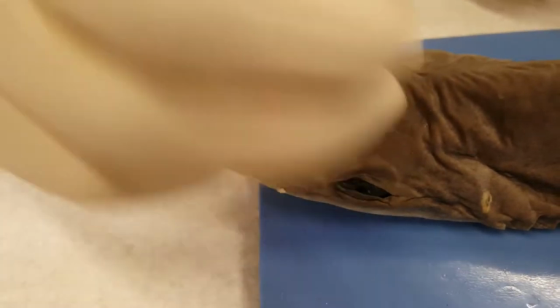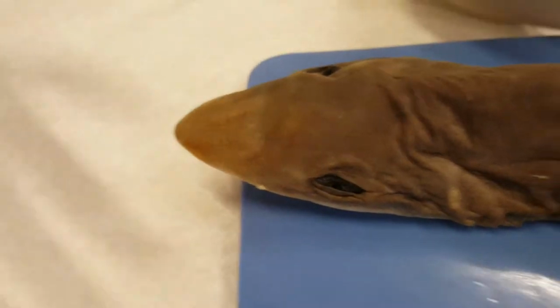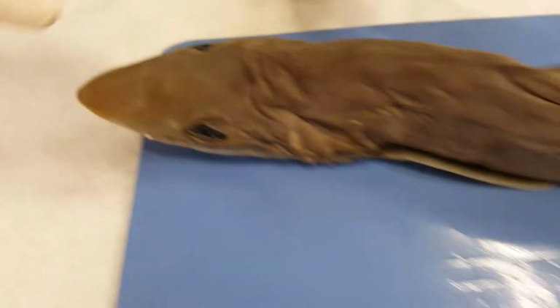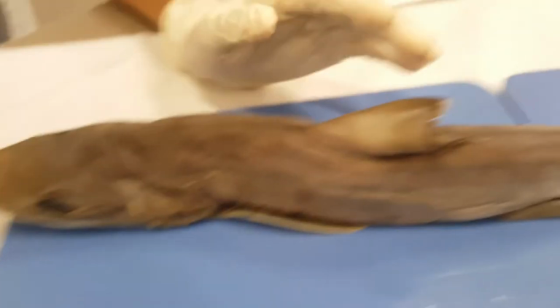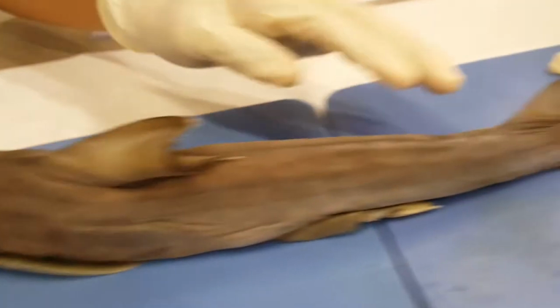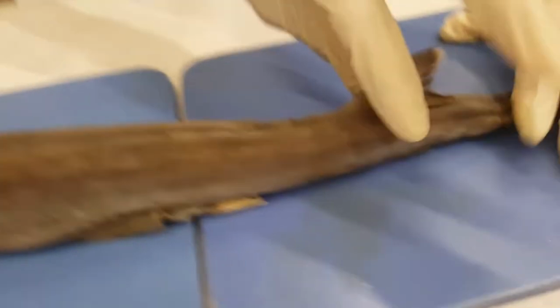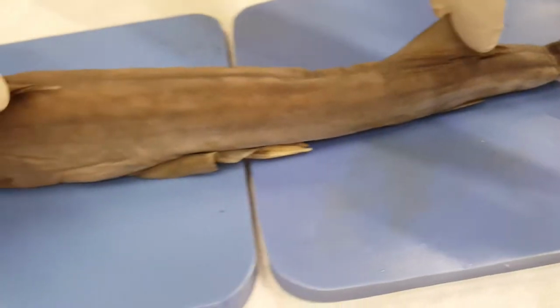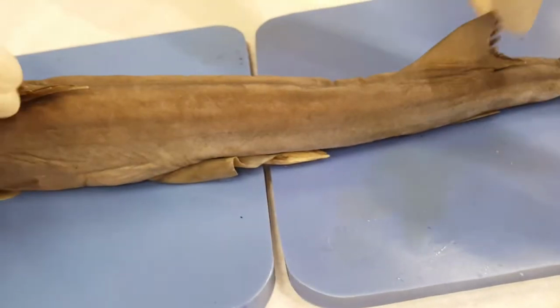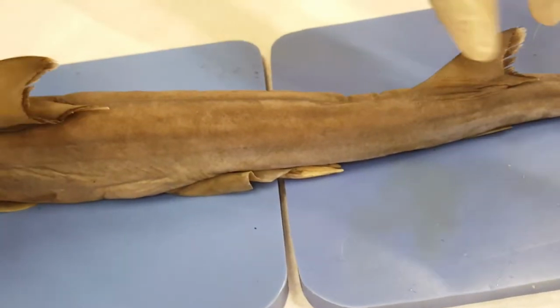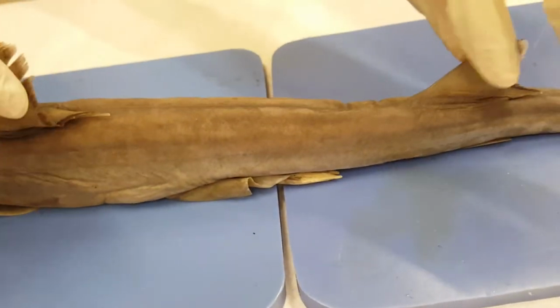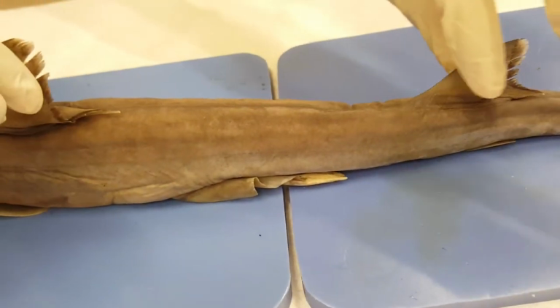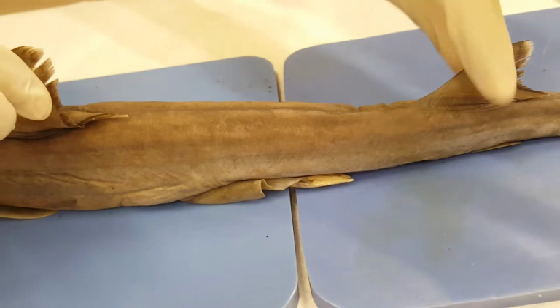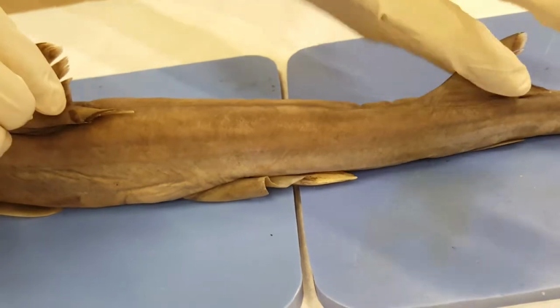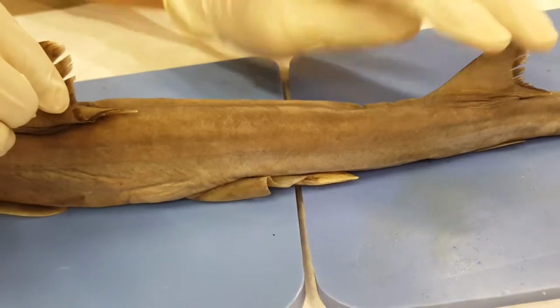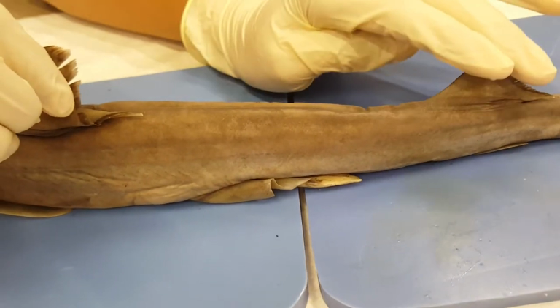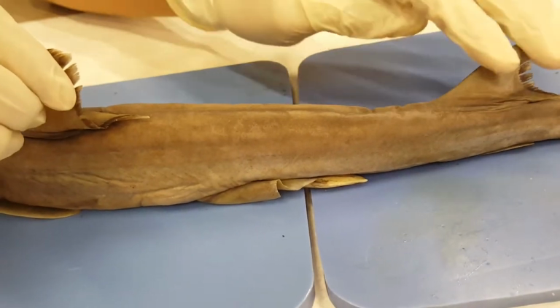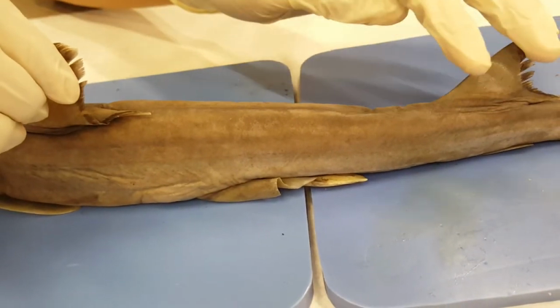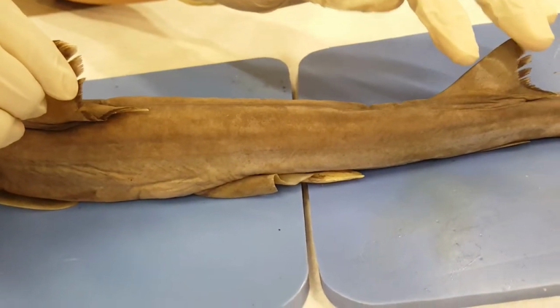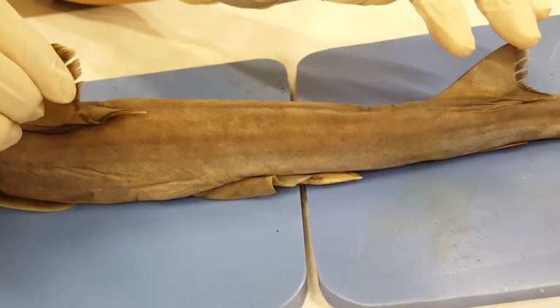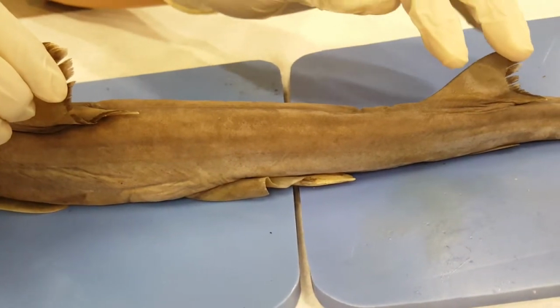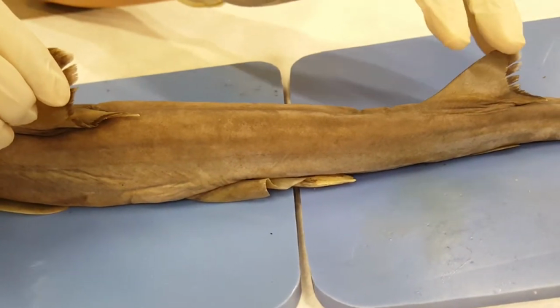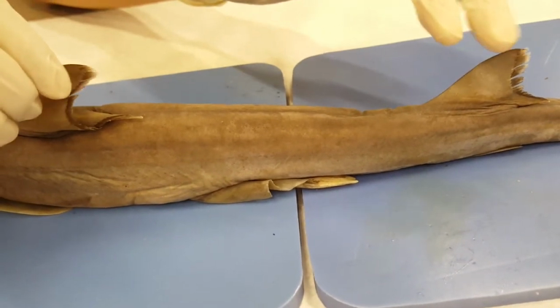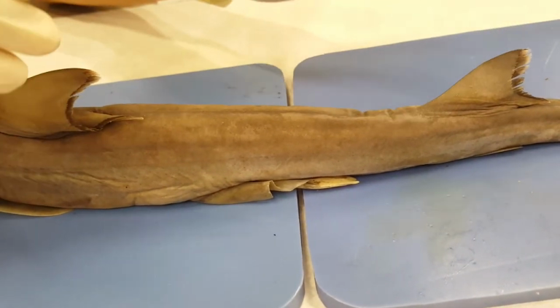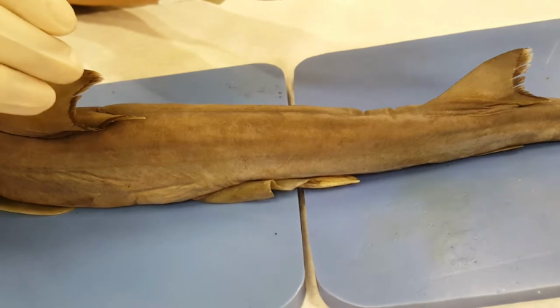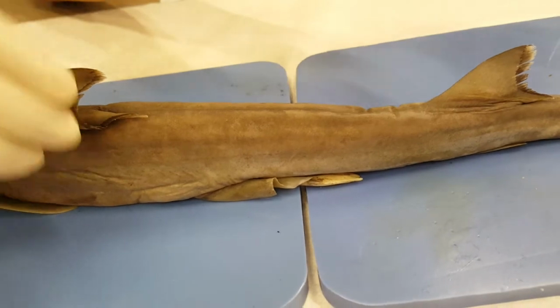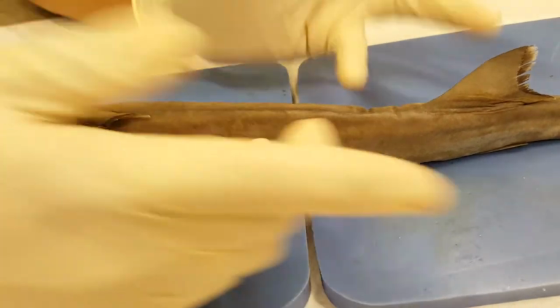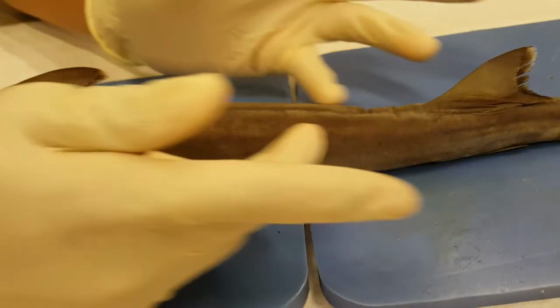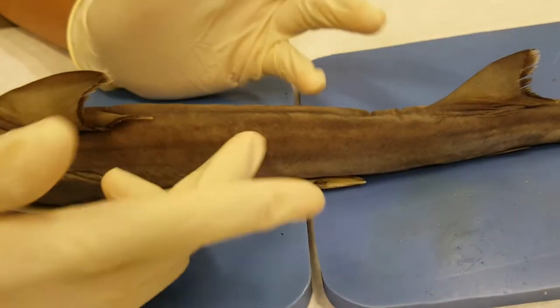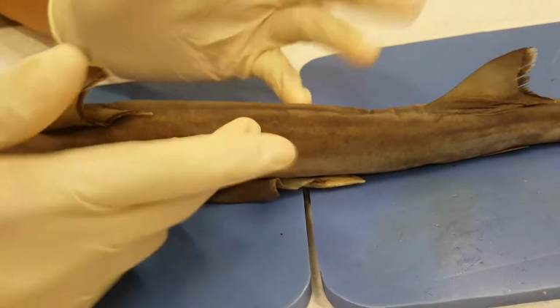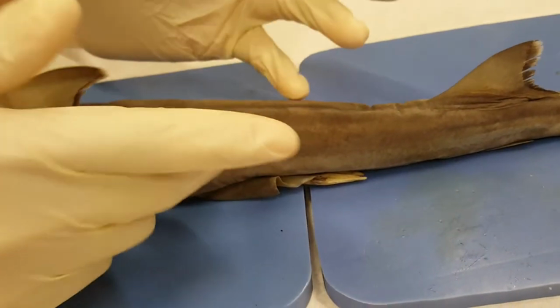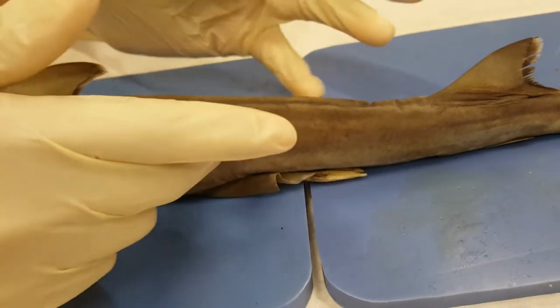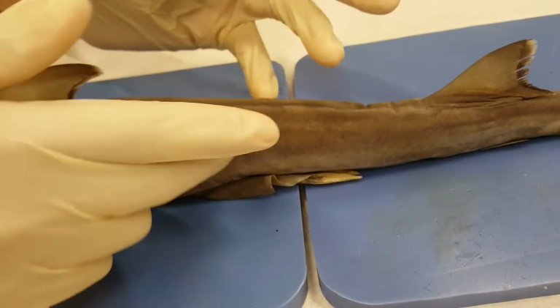Then we have the dorsal spine, which basically connects the first dorsal fin and then the second dorsal fin. That helps them with defense because it has a poison gland on it.